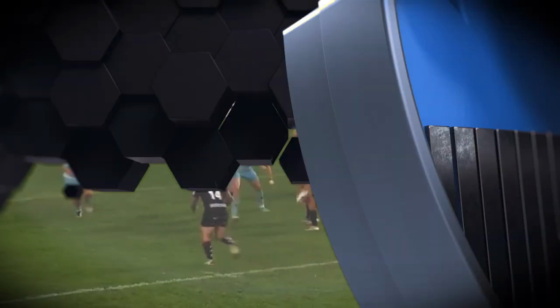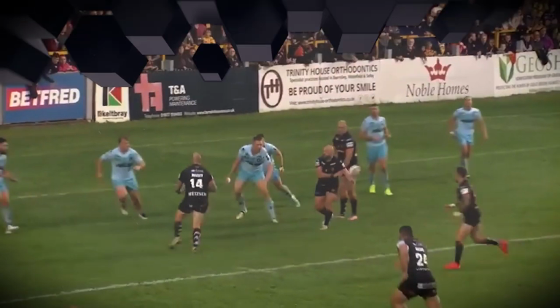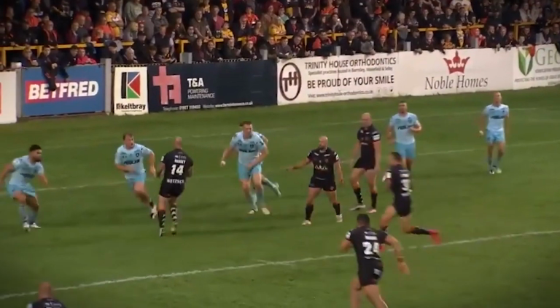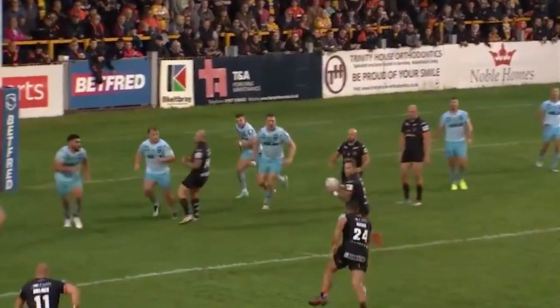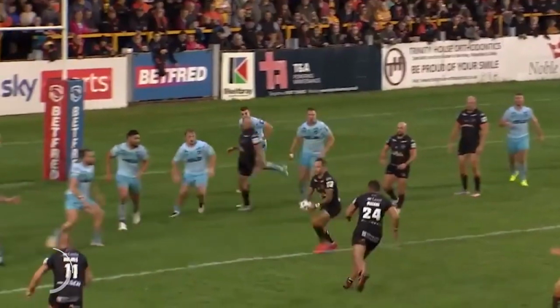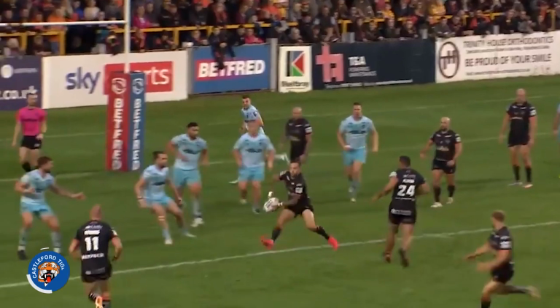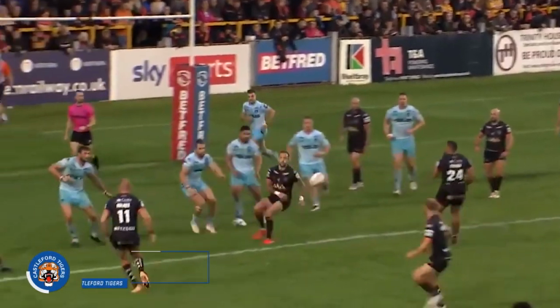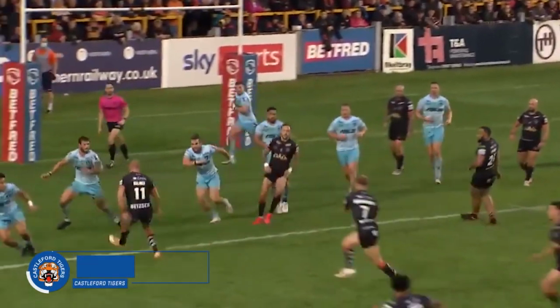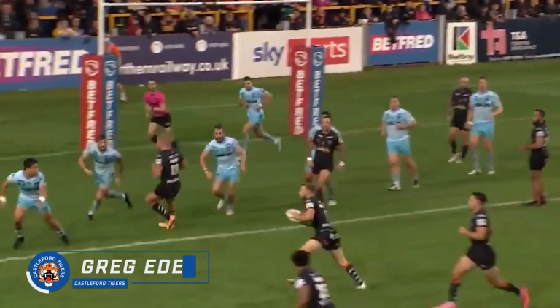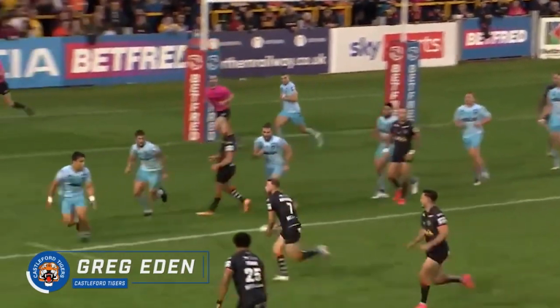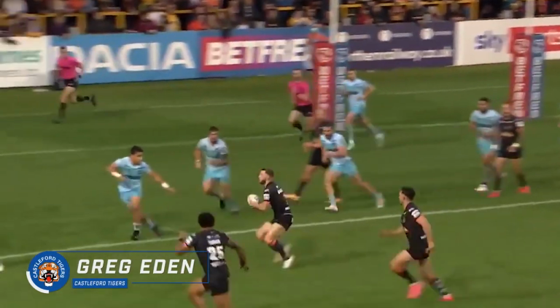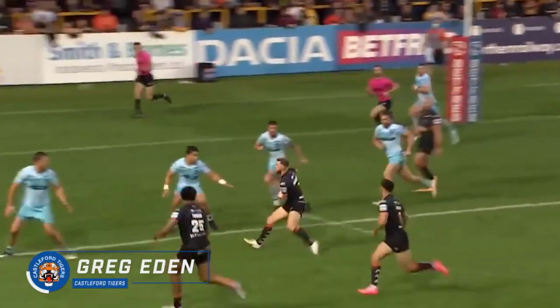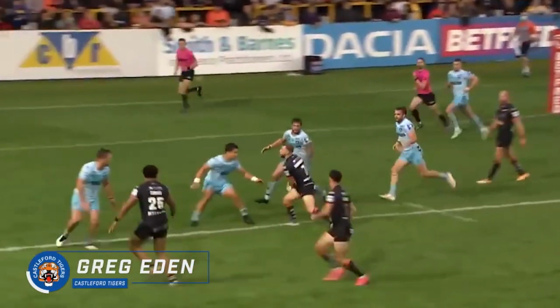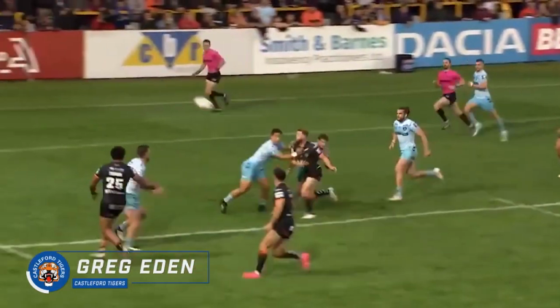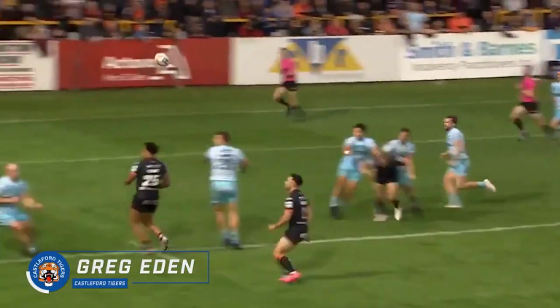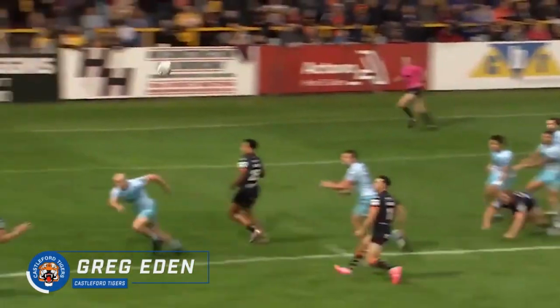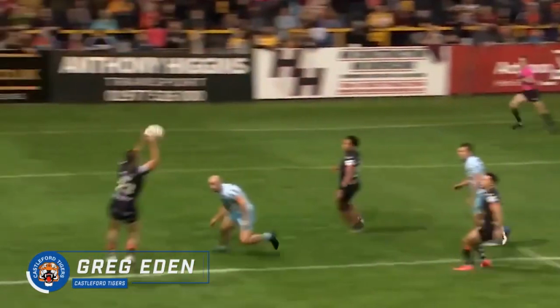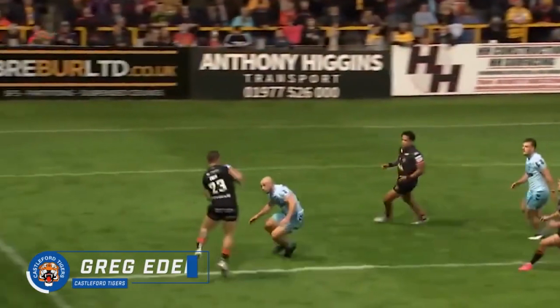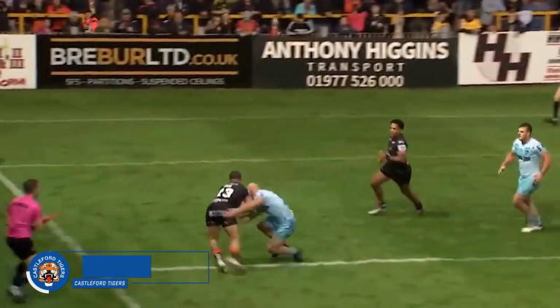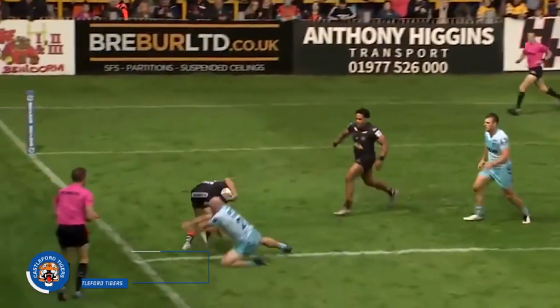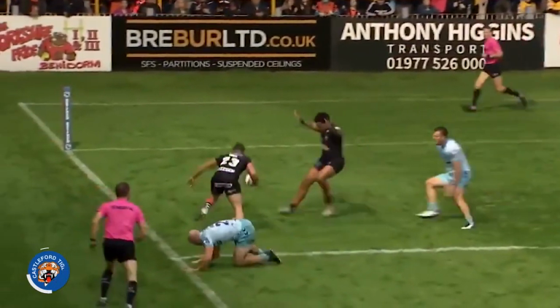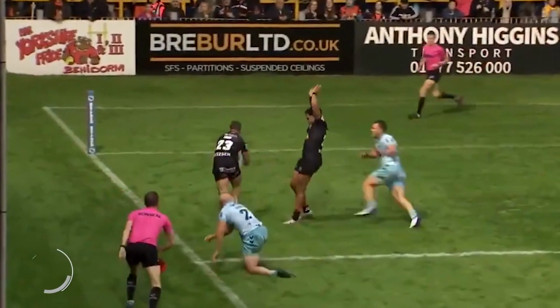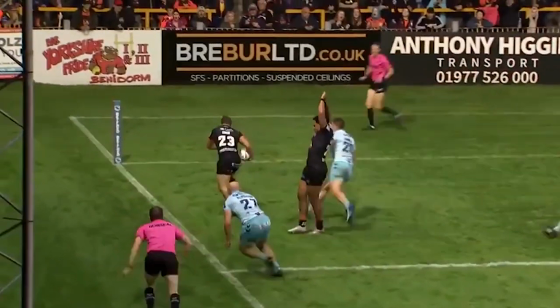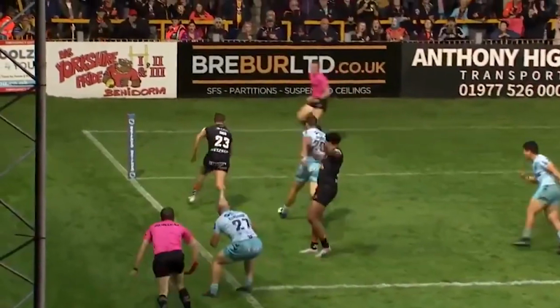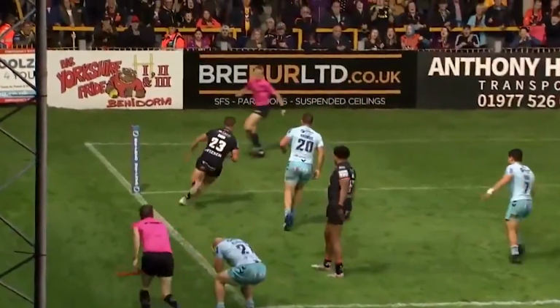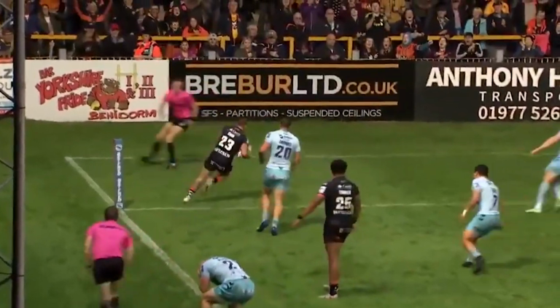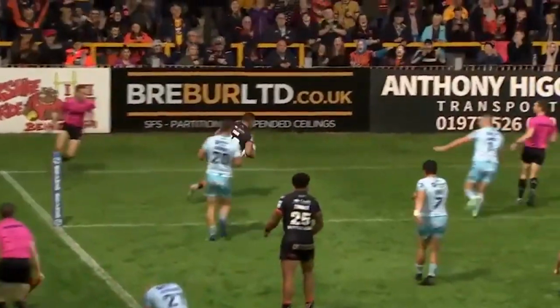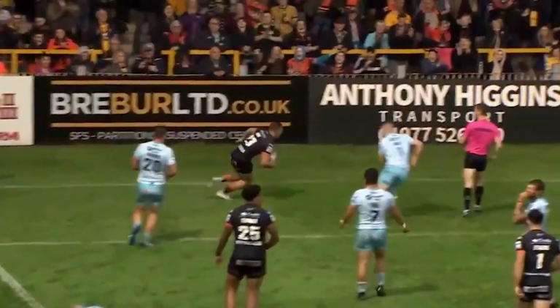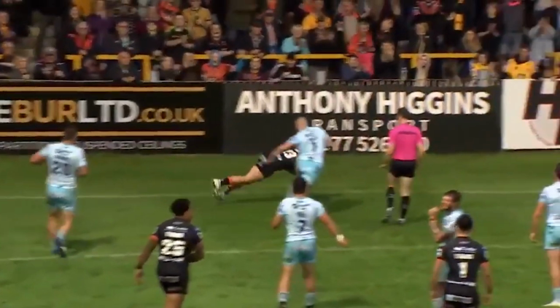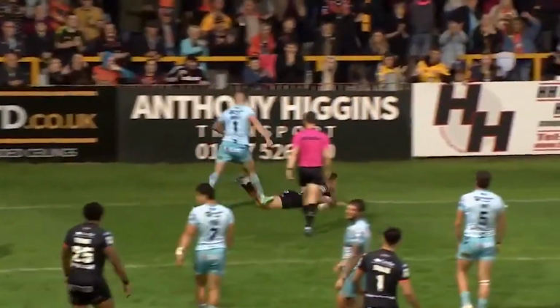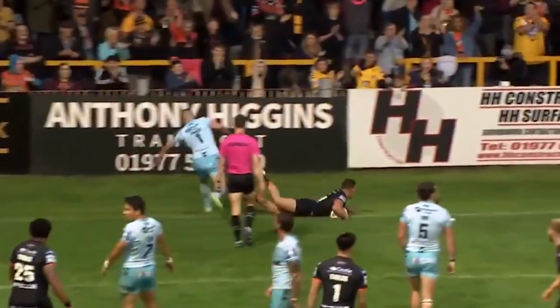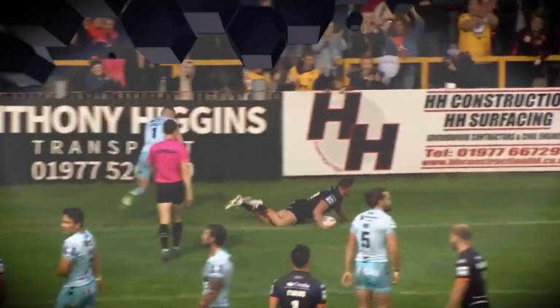Try three: Castleford against Wakefield in Rivals Round. Look at the pass here from Danny Richardson — over the top, and it still needs finishing from Greg Eden. And he does very well to do so.